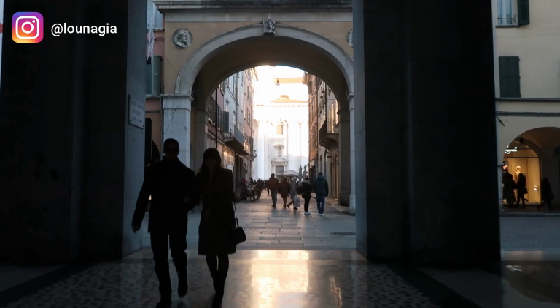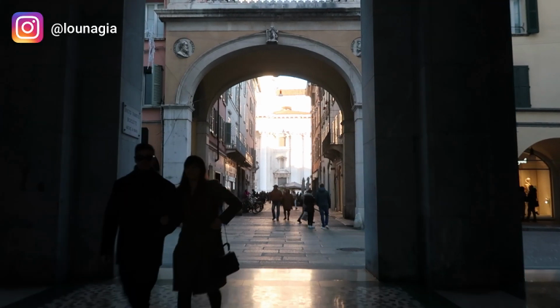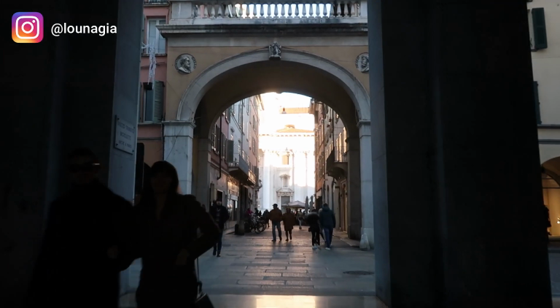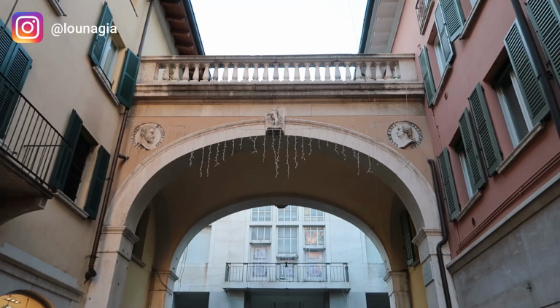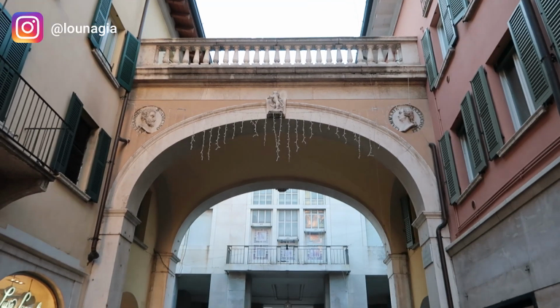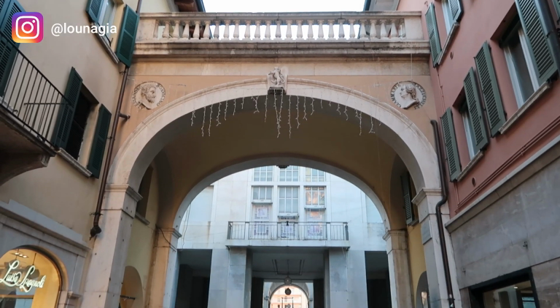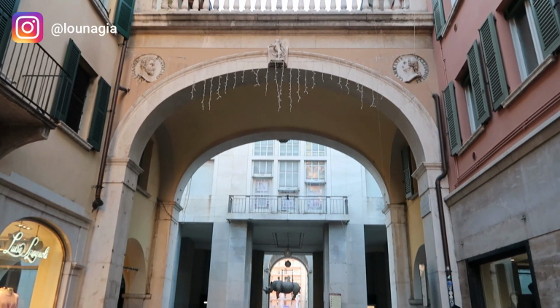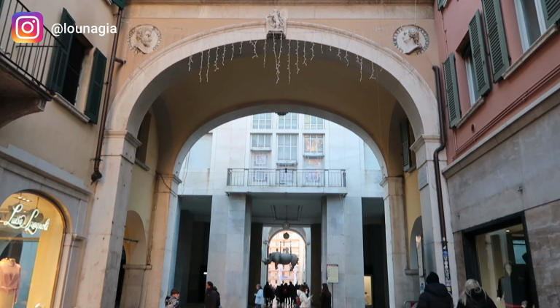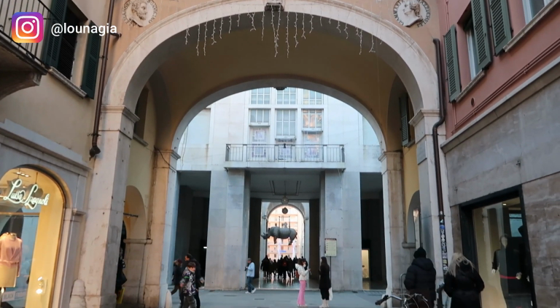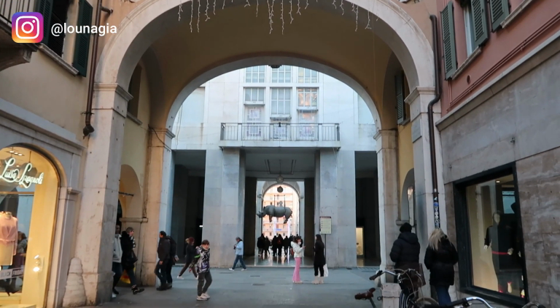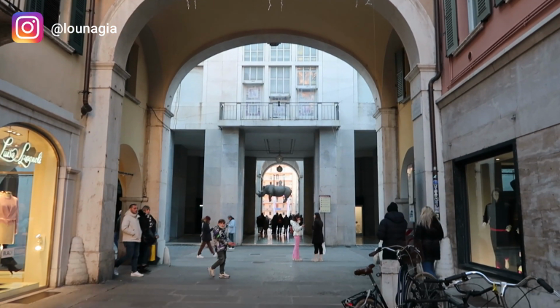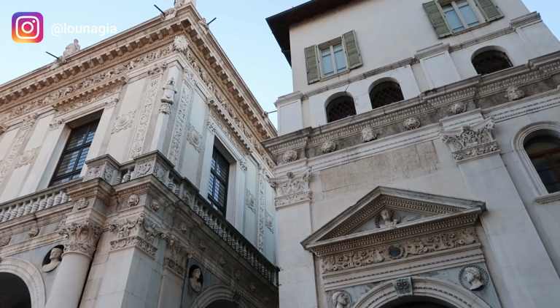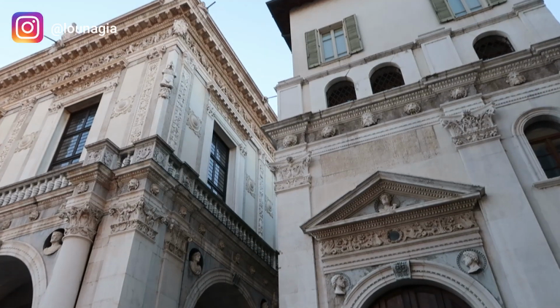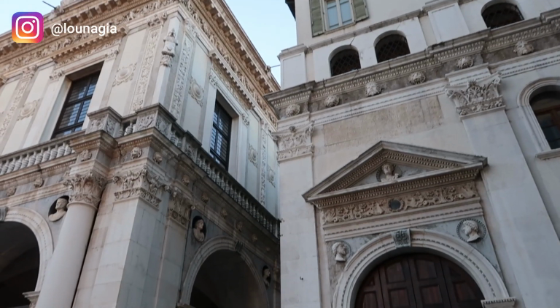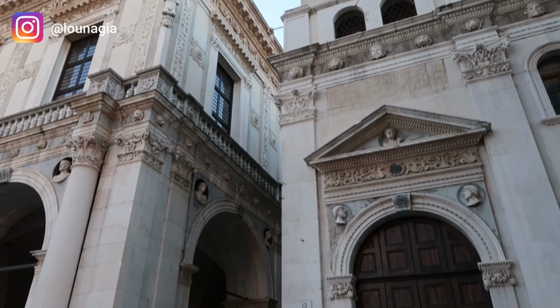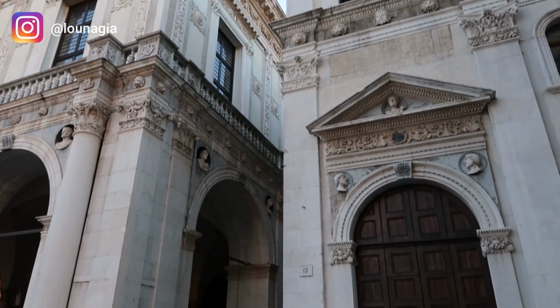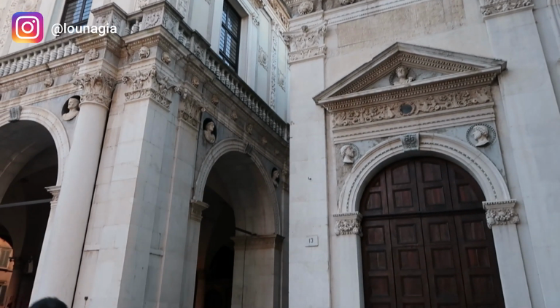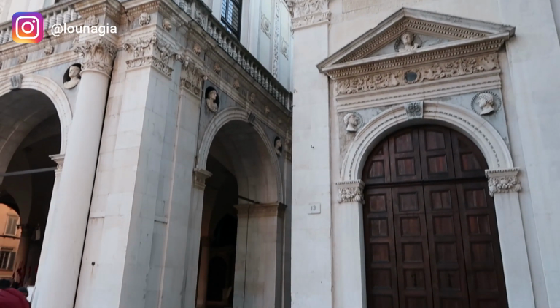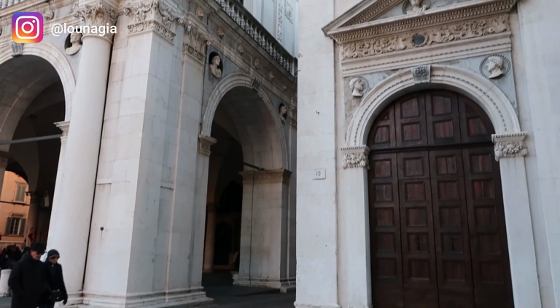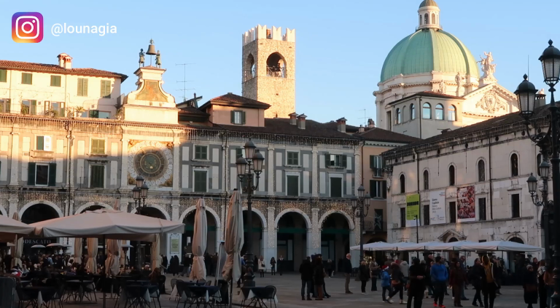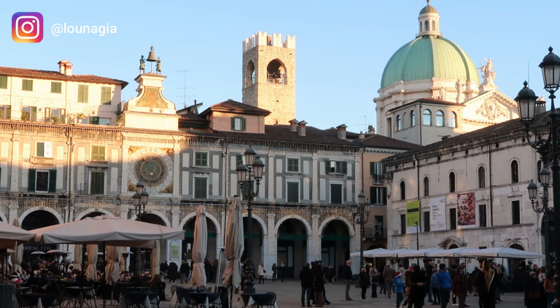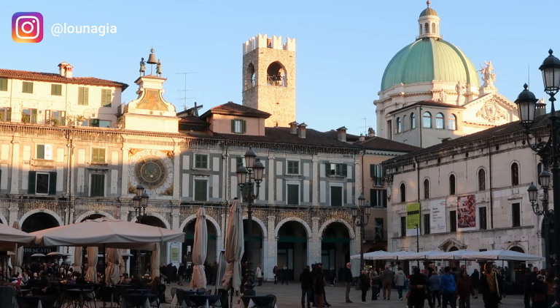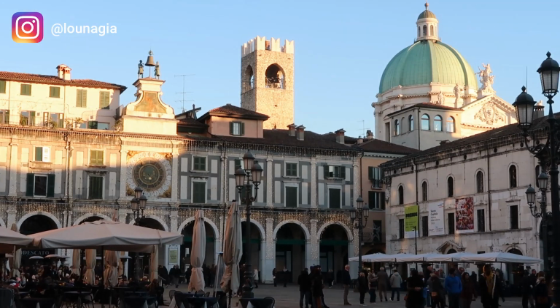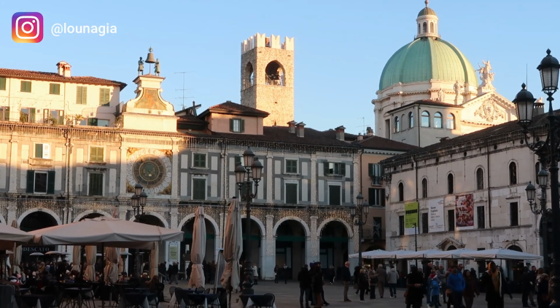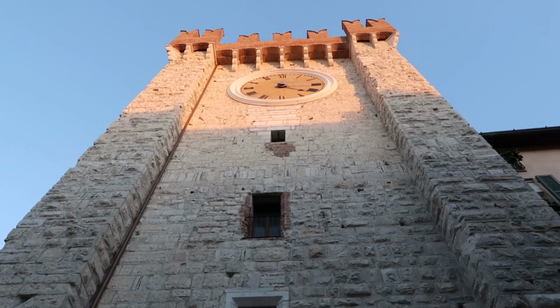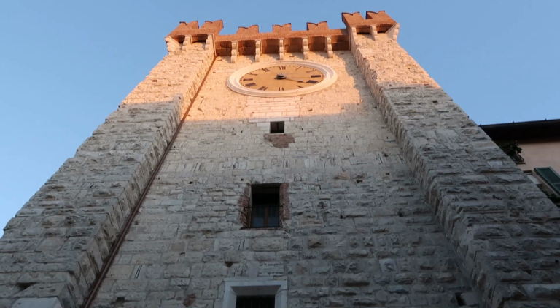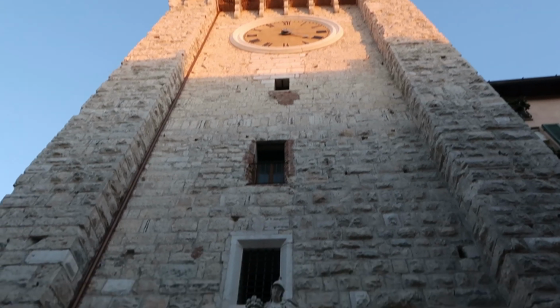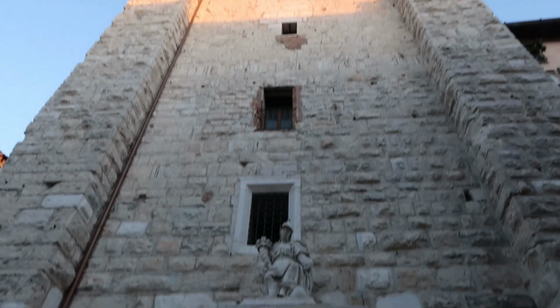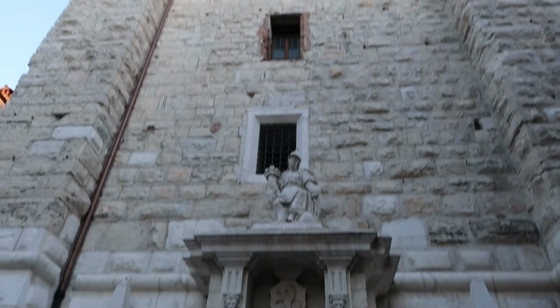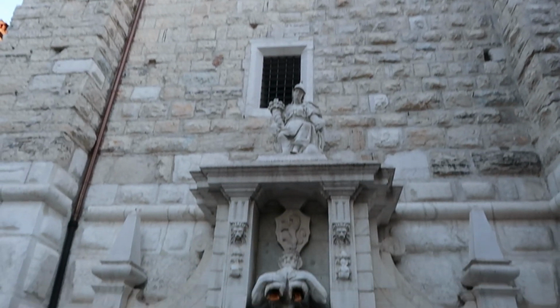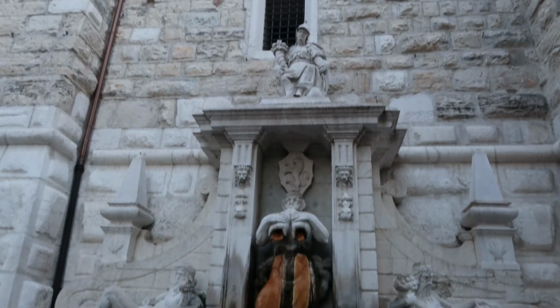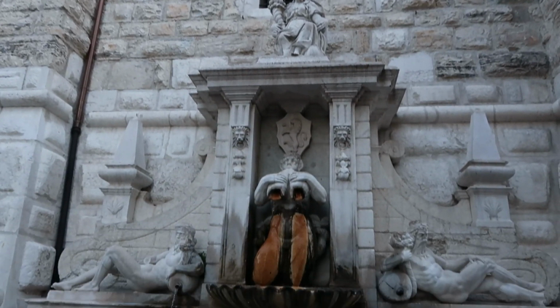All in all, I would suggest you not to skip Brescia if you are in the area. I think you could even stay for two or three days. We only had a day trip, so we just scratched the surface. Don't miss the 32-meter Torre della Palata in the center of the city.